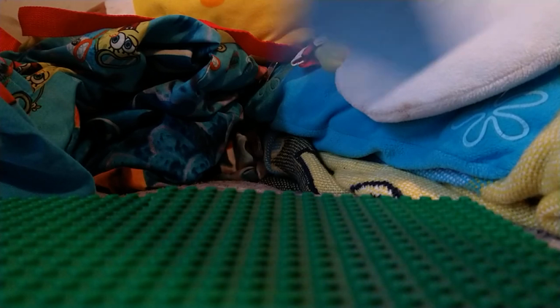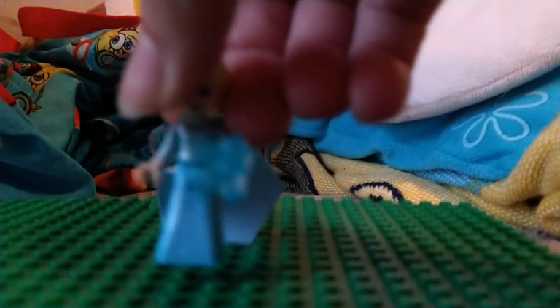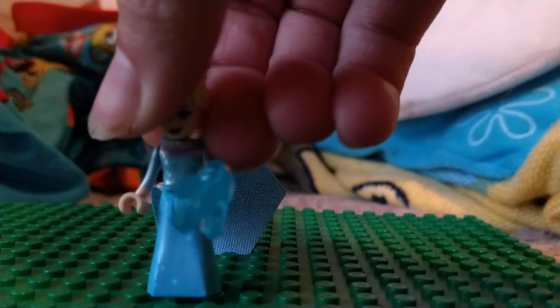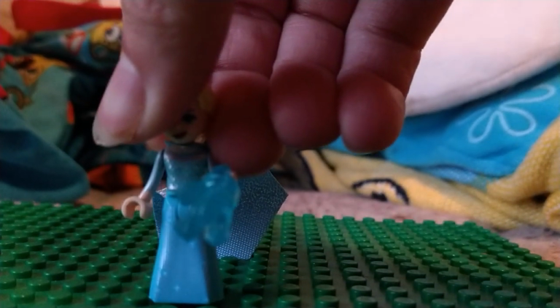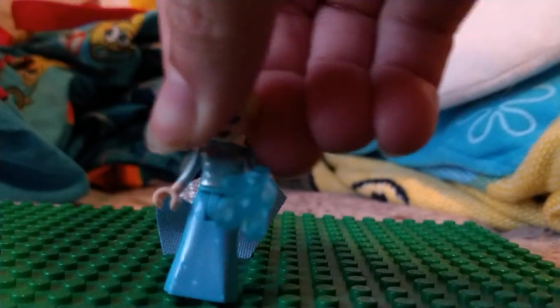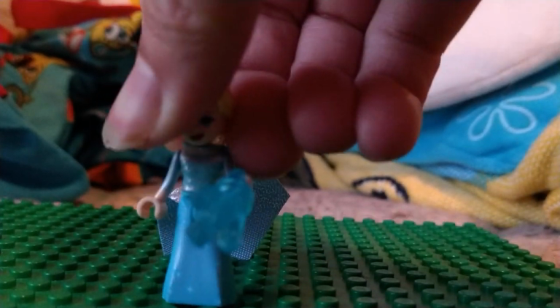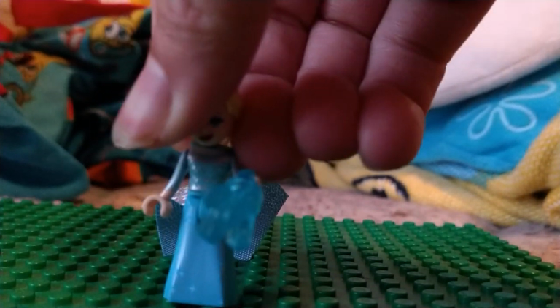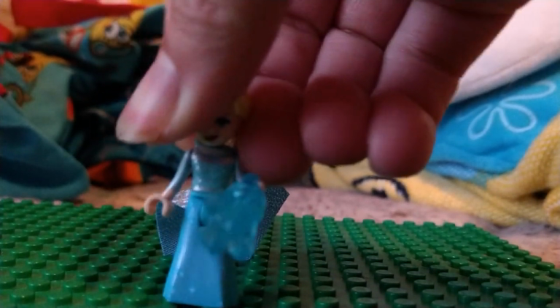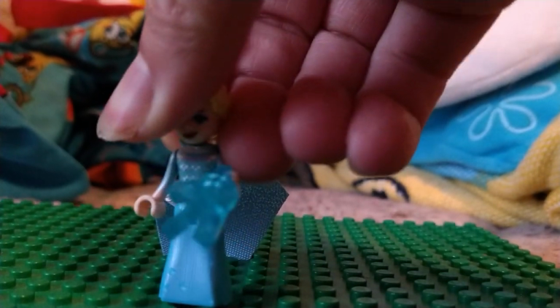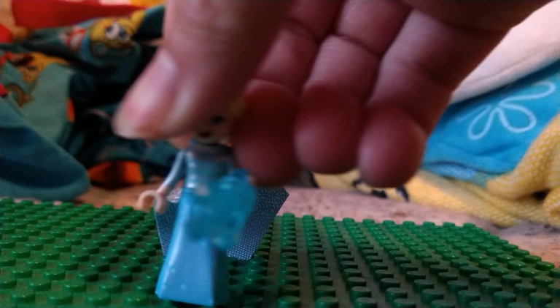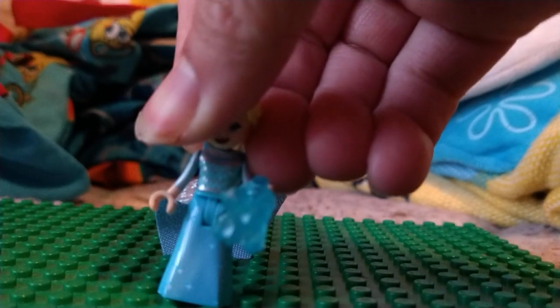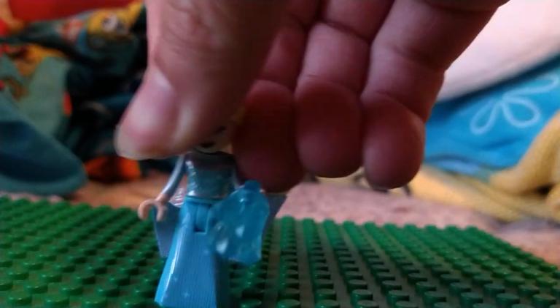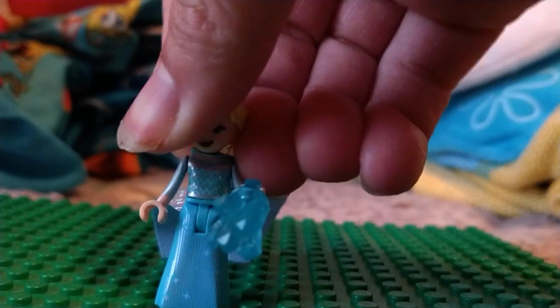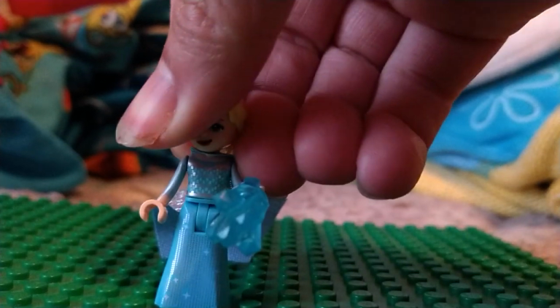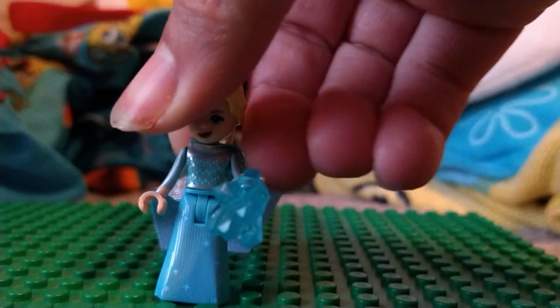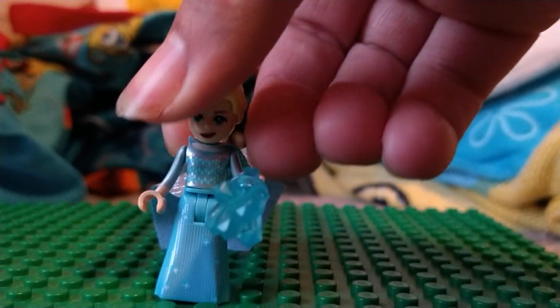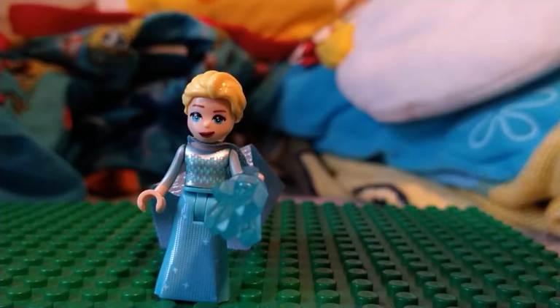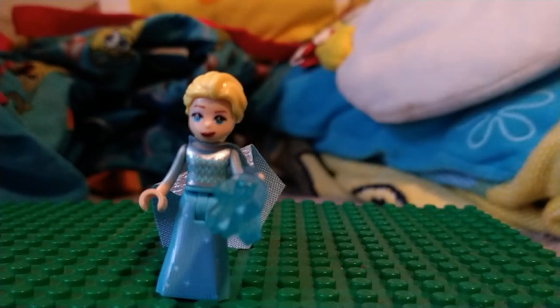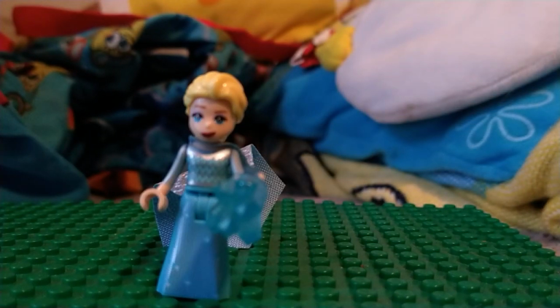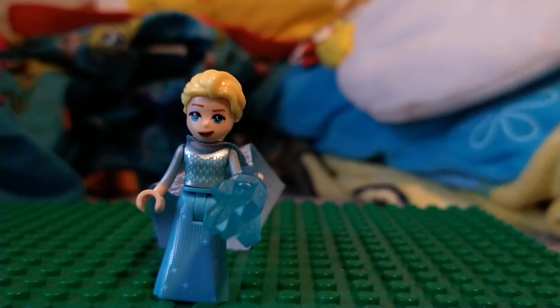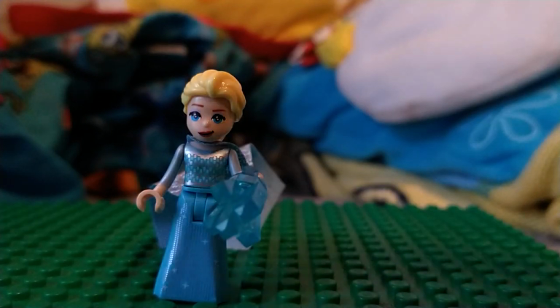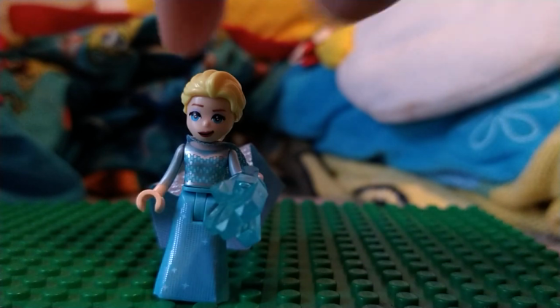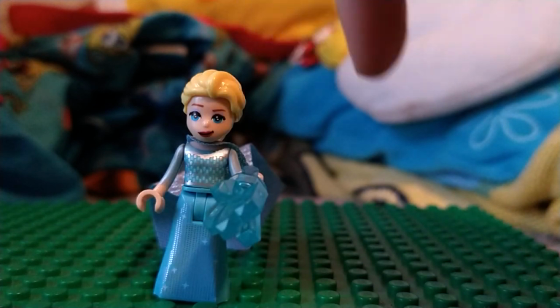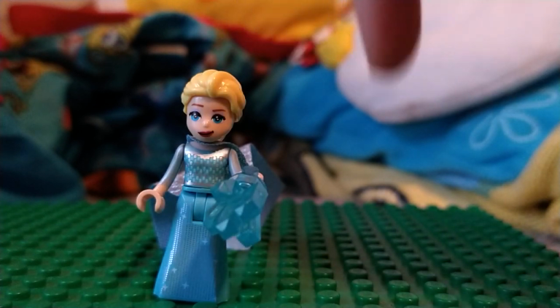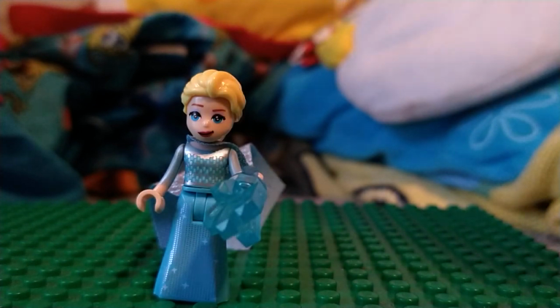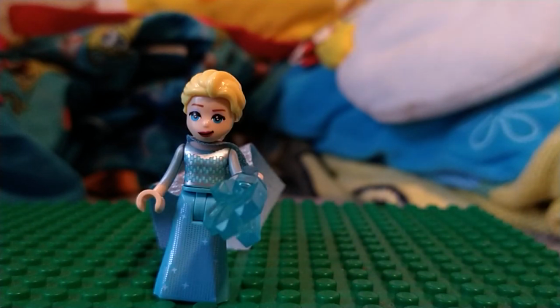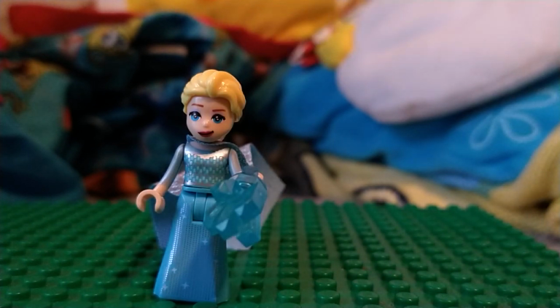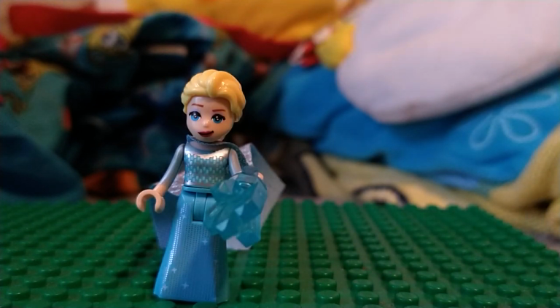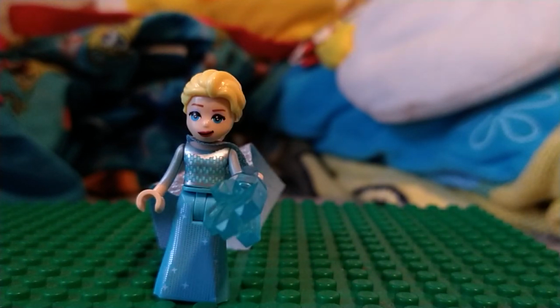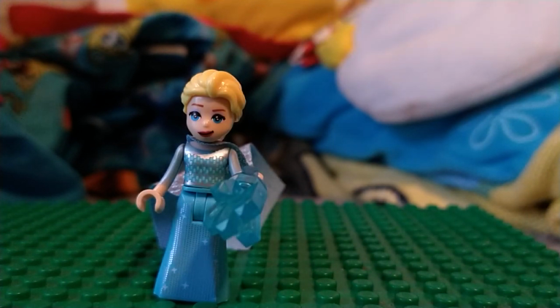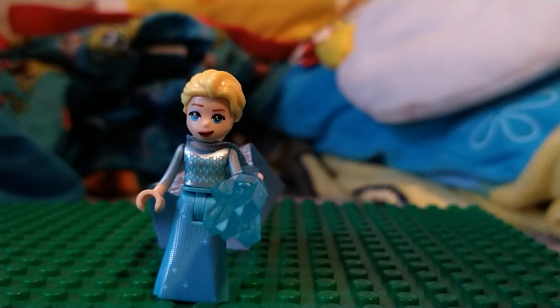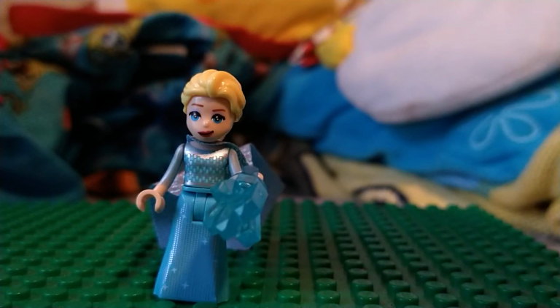But anyways guys, that's all for this video. I really think this is a really great mini doll, even if it's something that's not official Lego — it's still really great. The only thing is, I wish the hair color was right — it's supposed to be bright yellow.